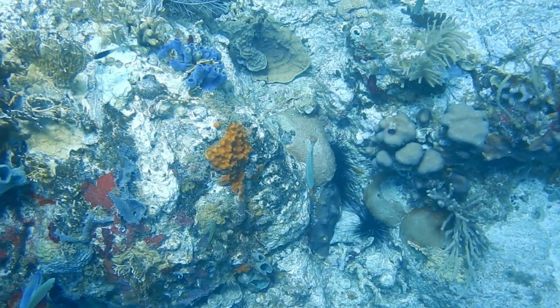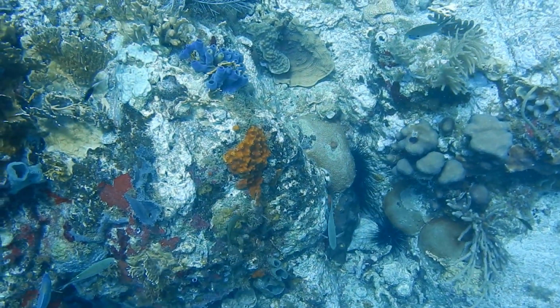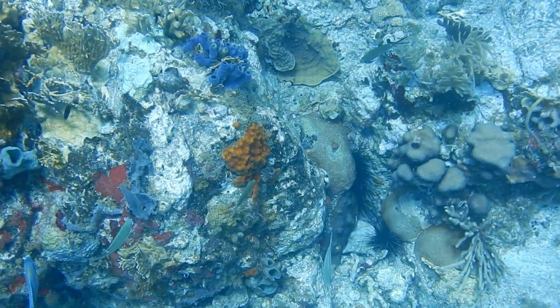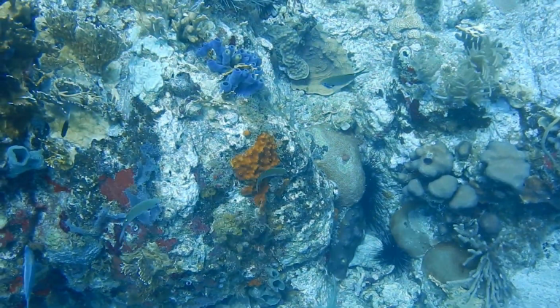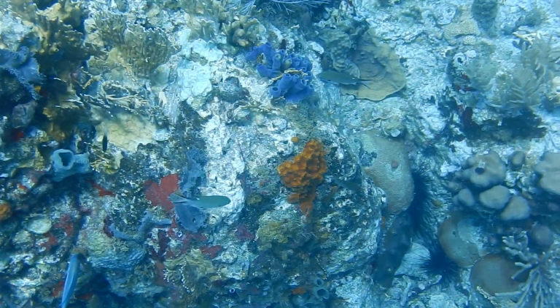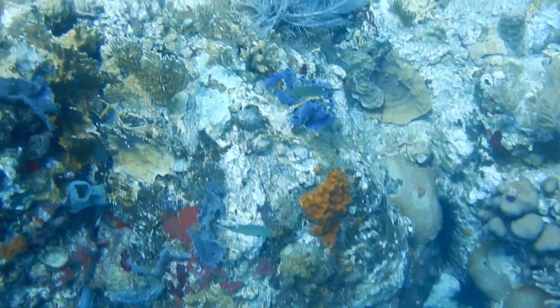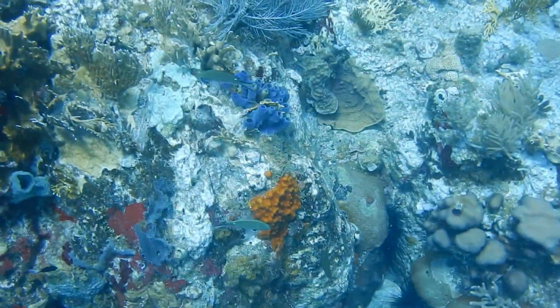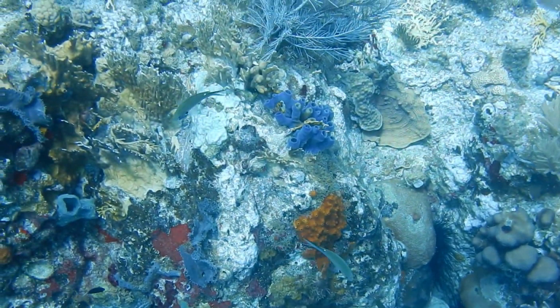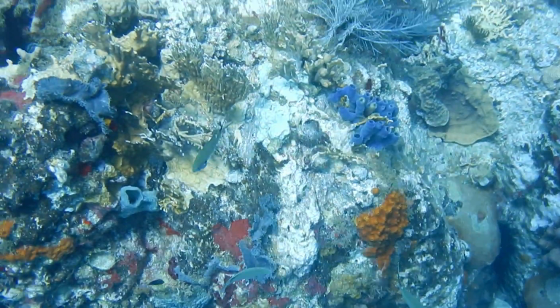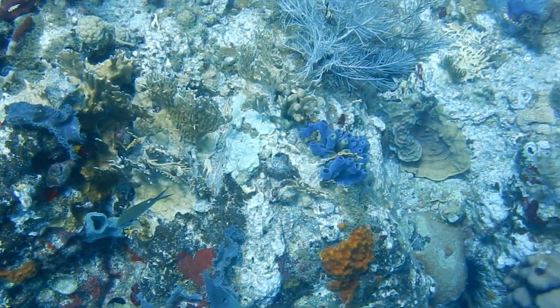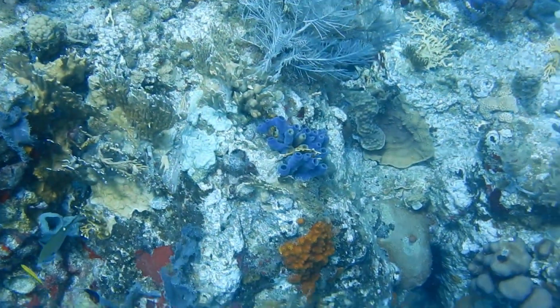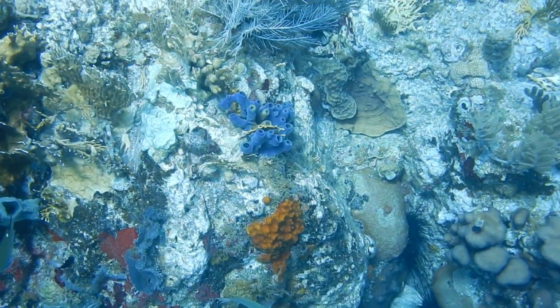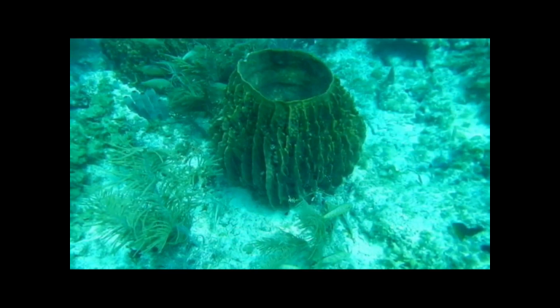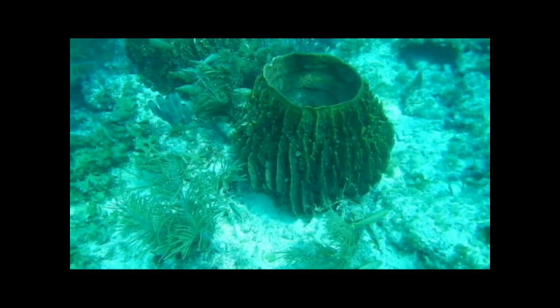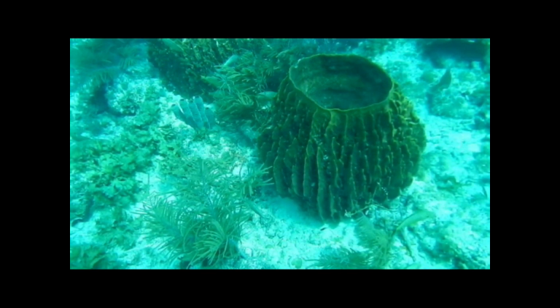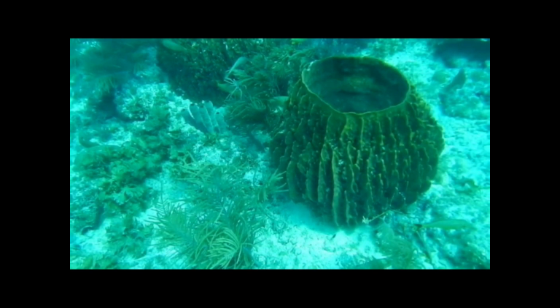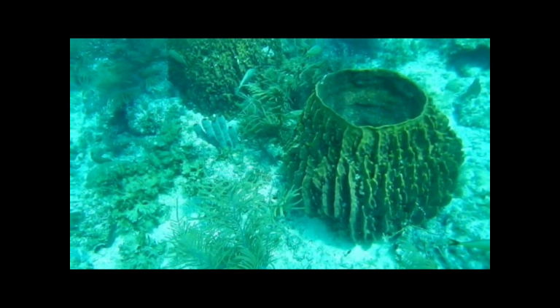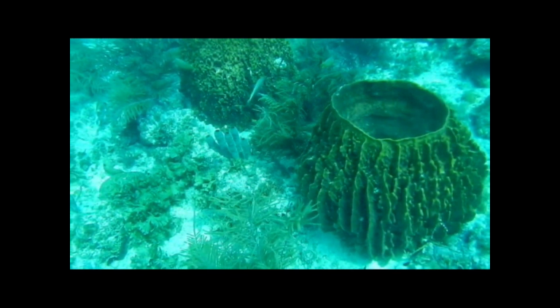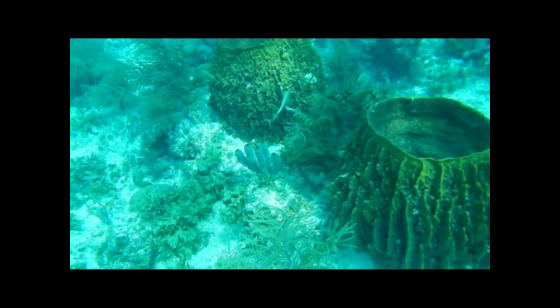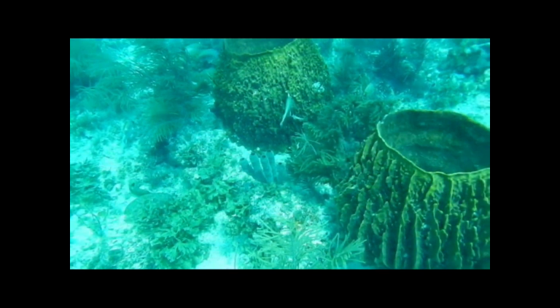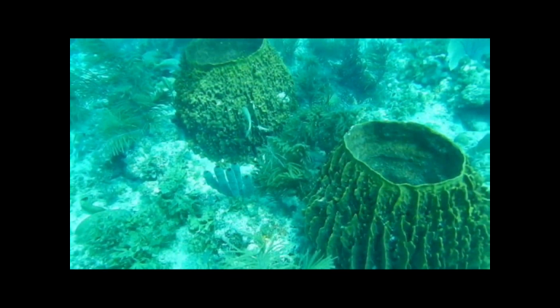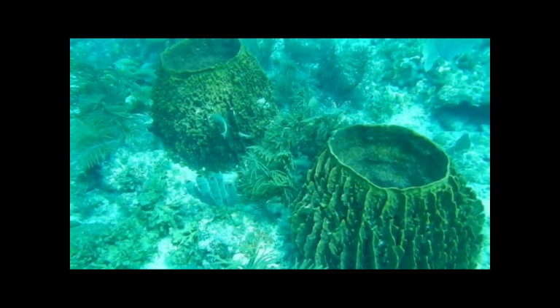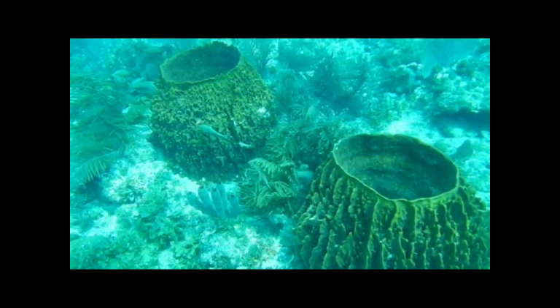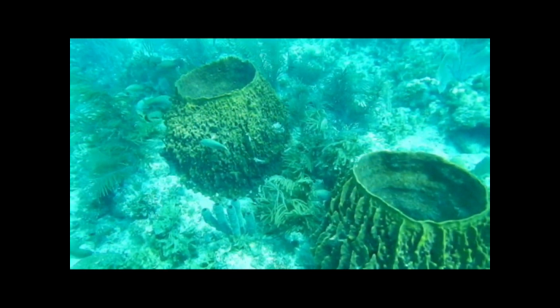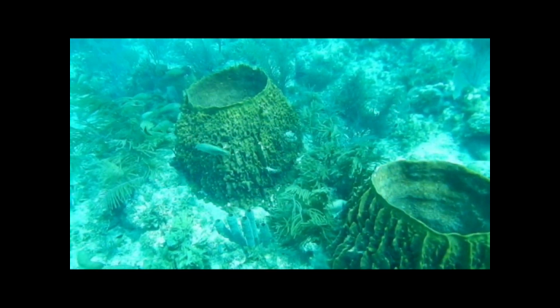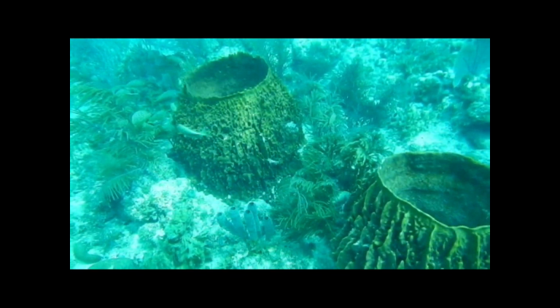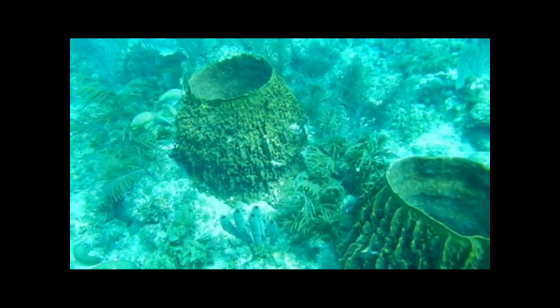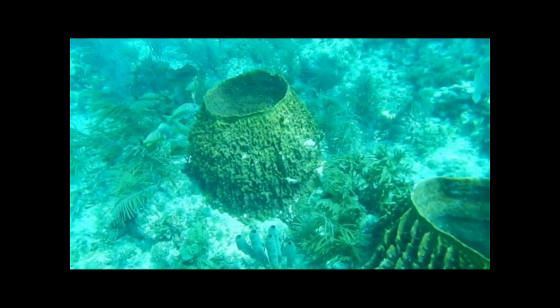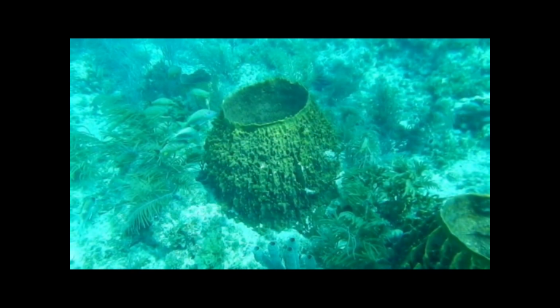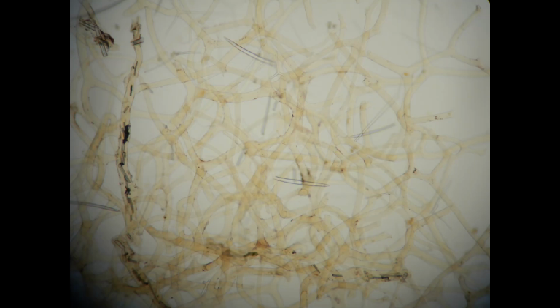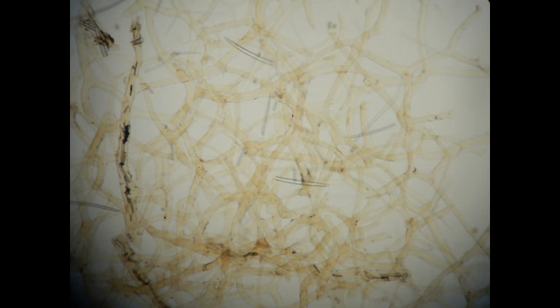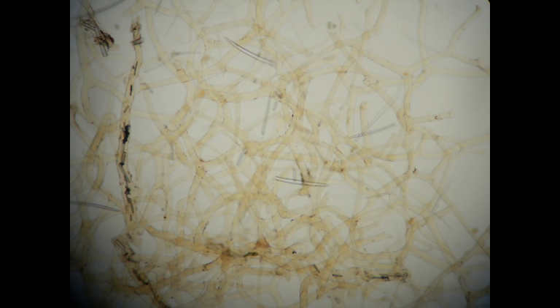Sponges are simple animals that do not even possess tissues. They produce collagen, the same protein which is the most abundant protein in the human body, that cells adhere to.